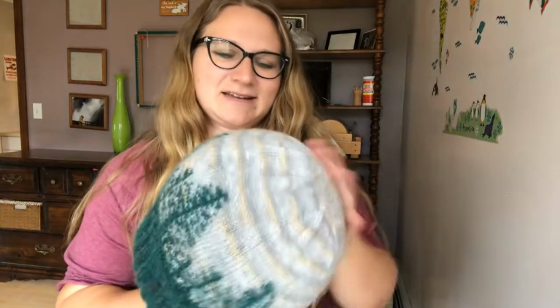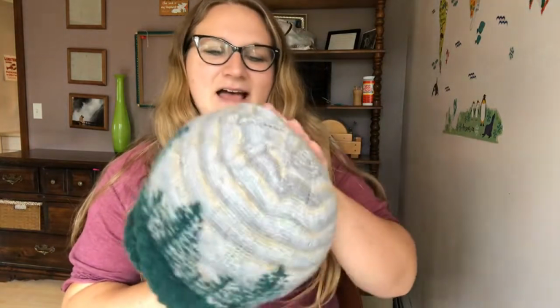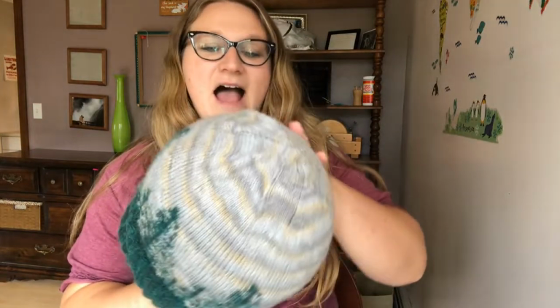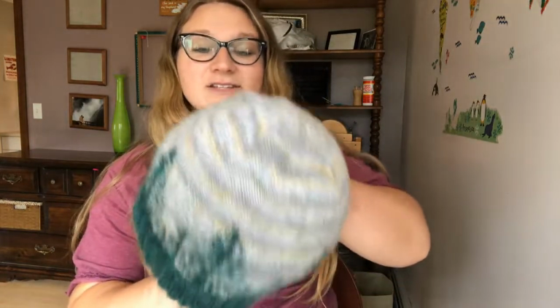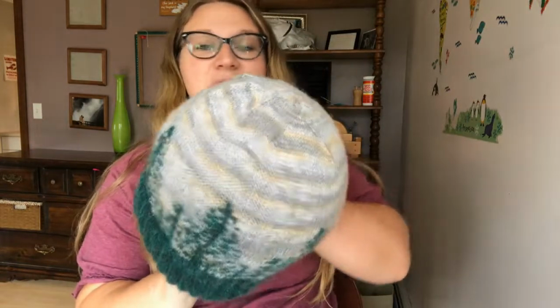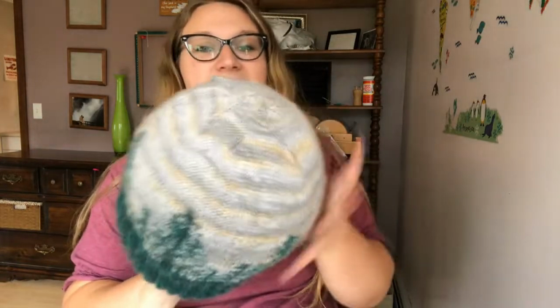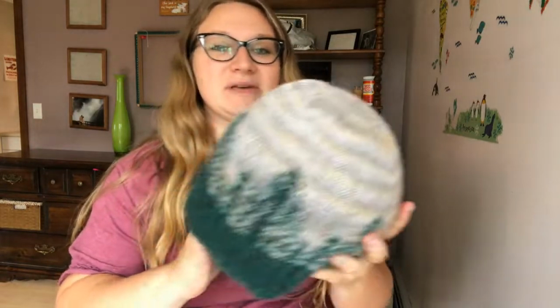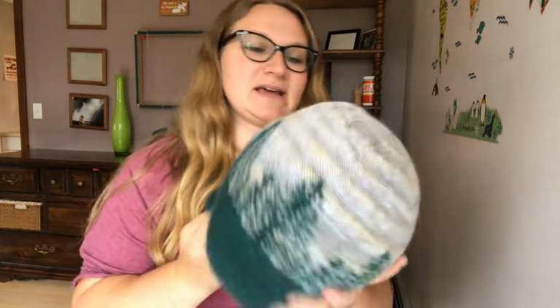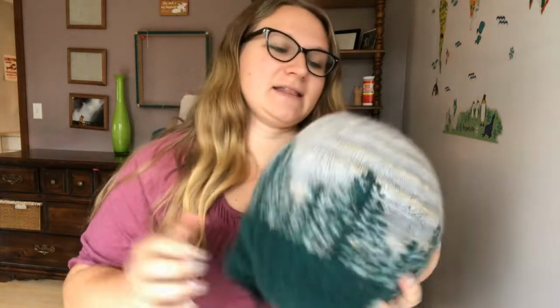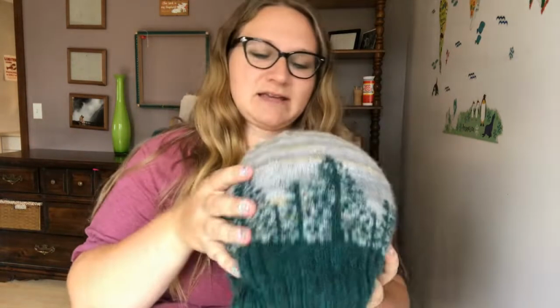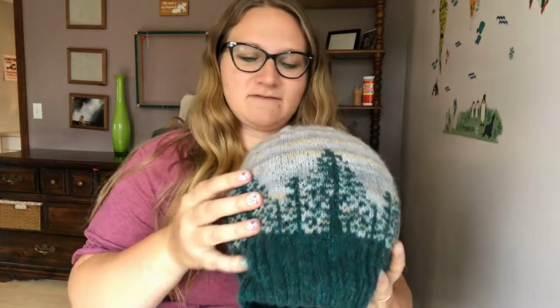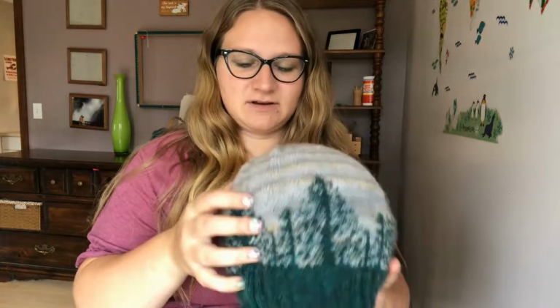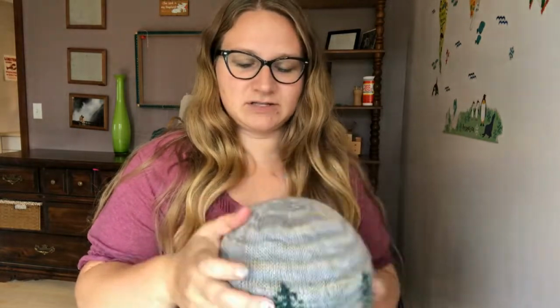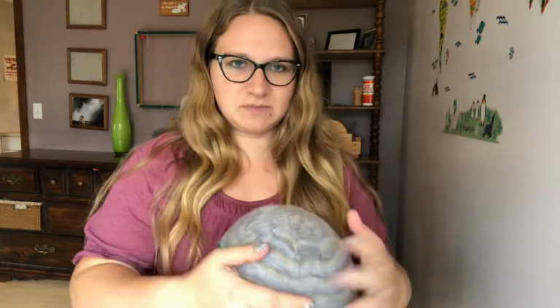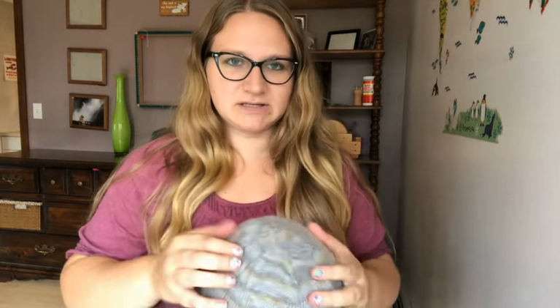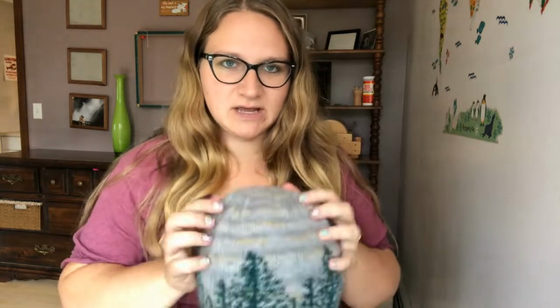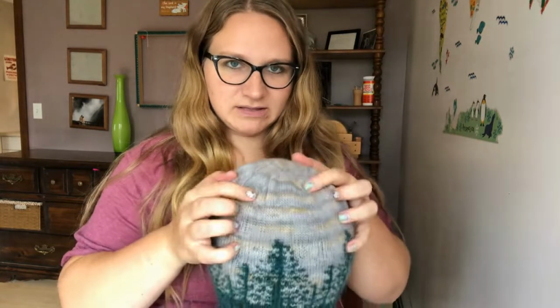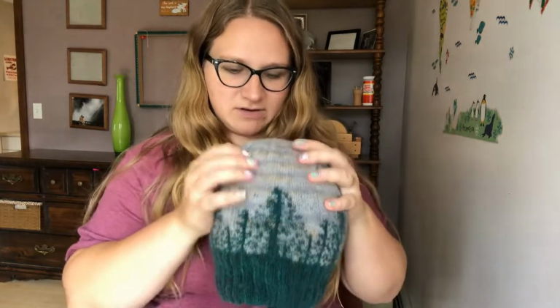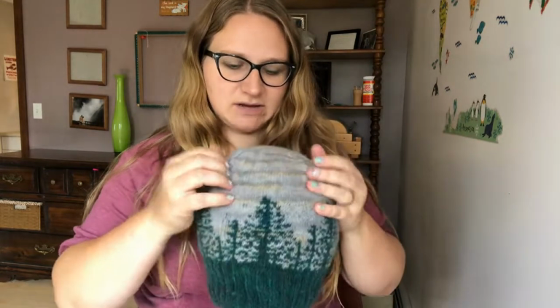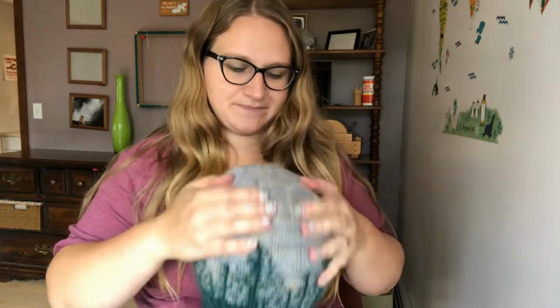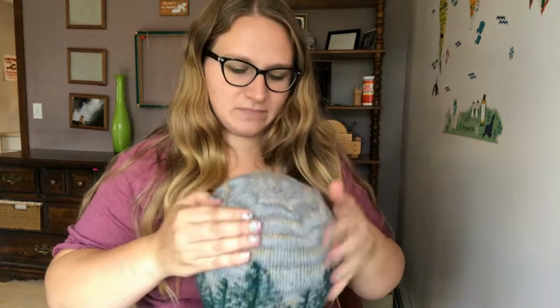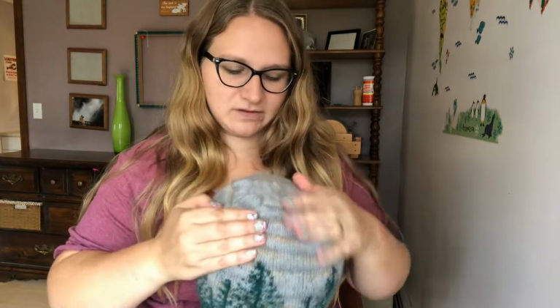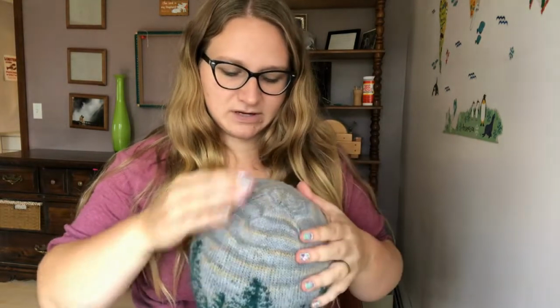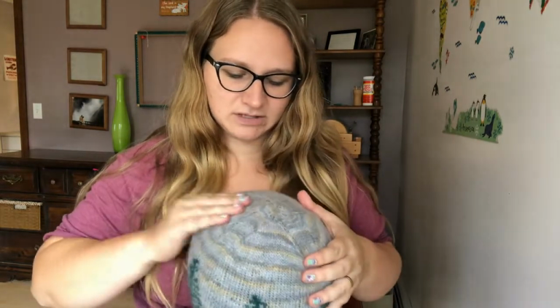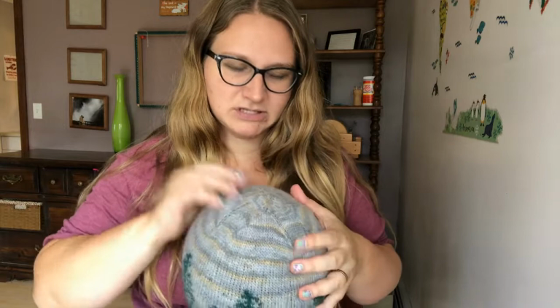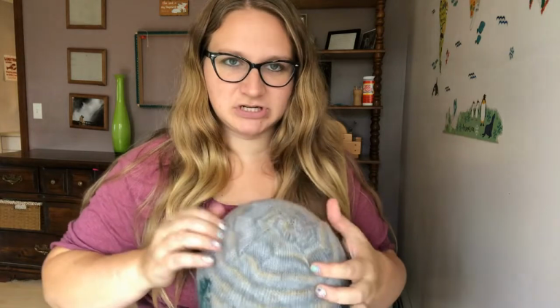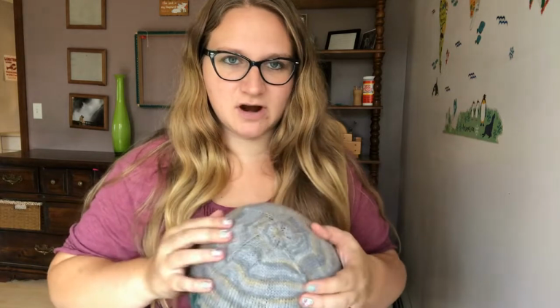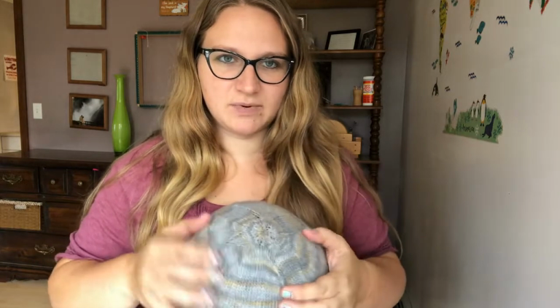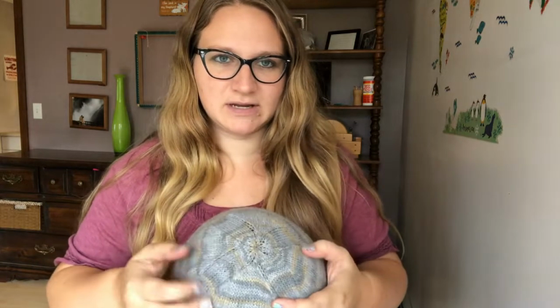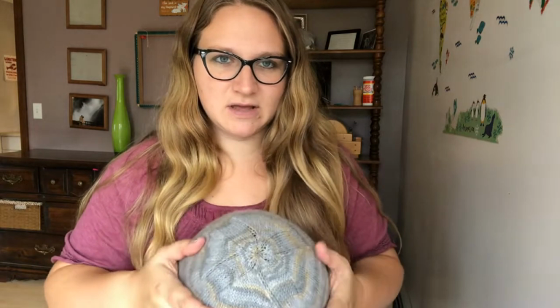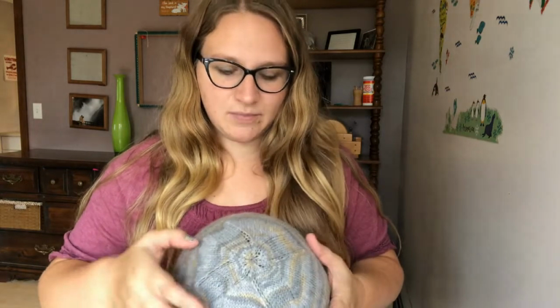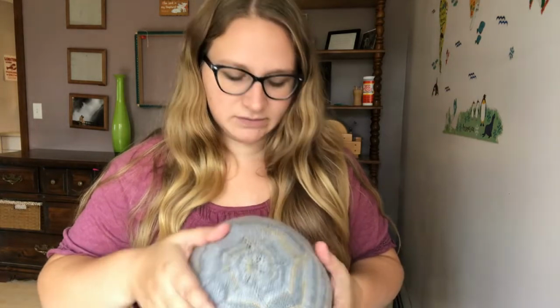I got it soaked pretty good. I like to get it really well soaked because you can see those creased ridges are pretty pronounced.